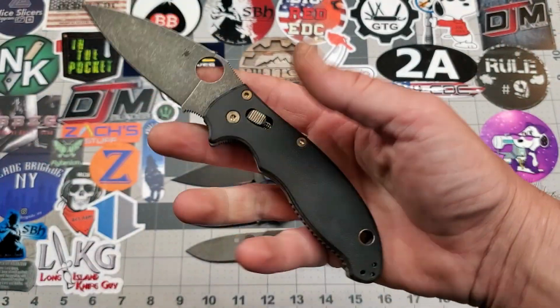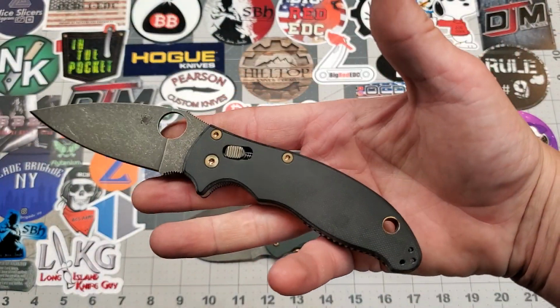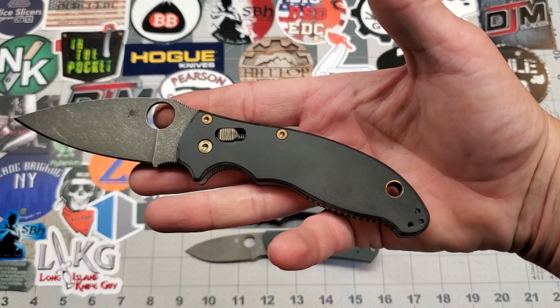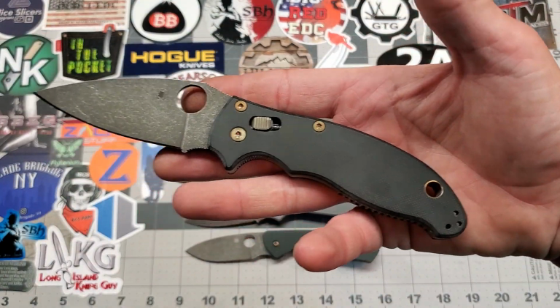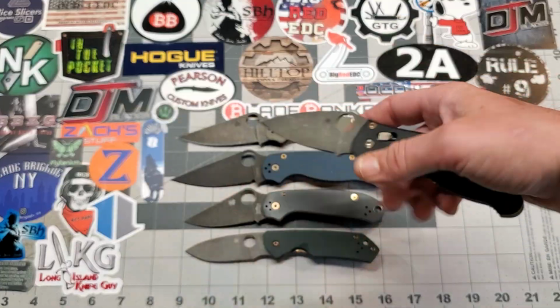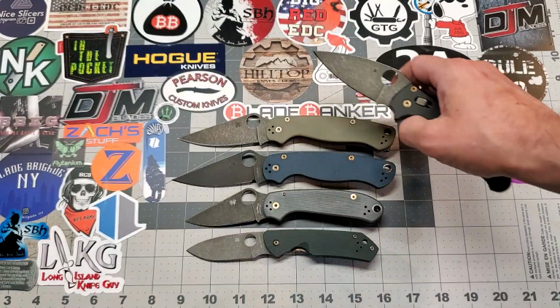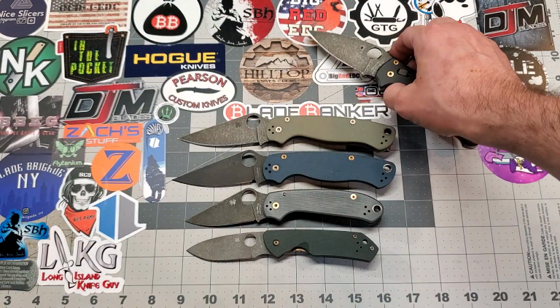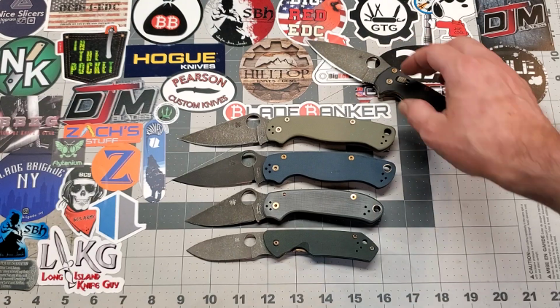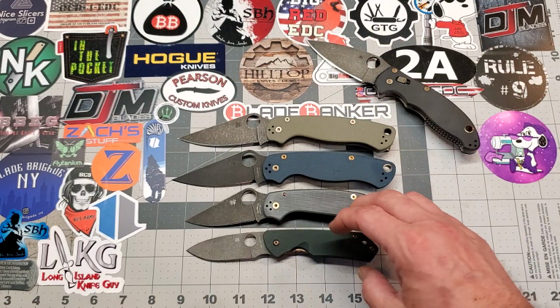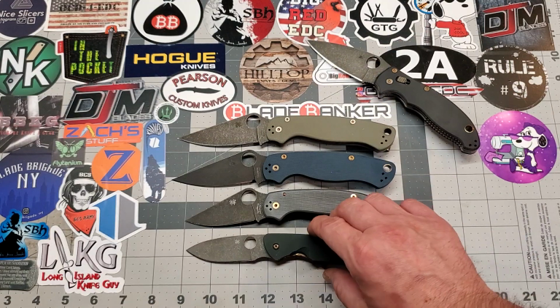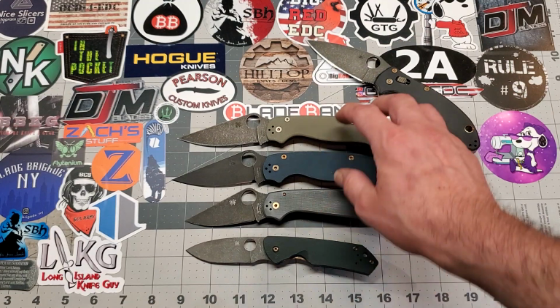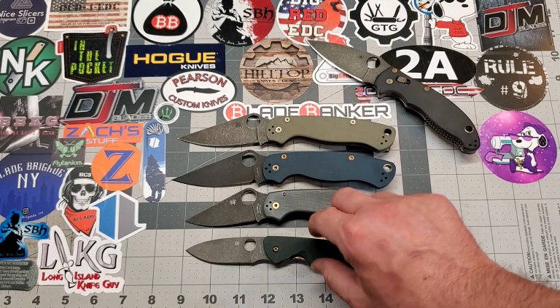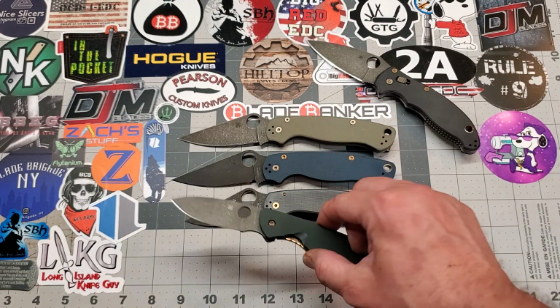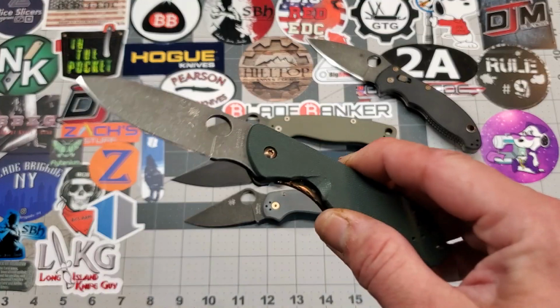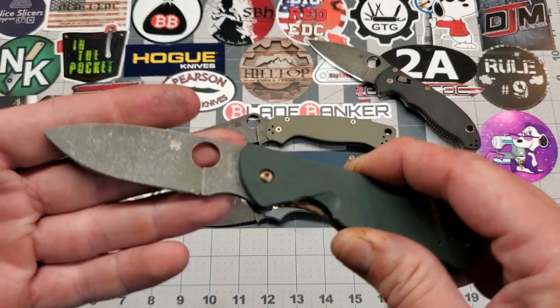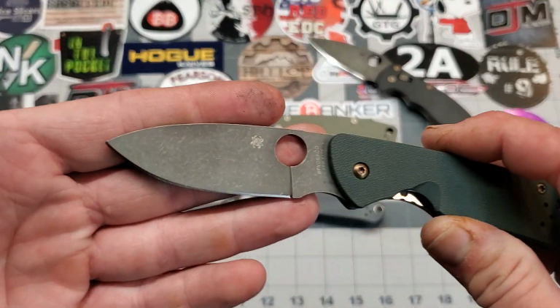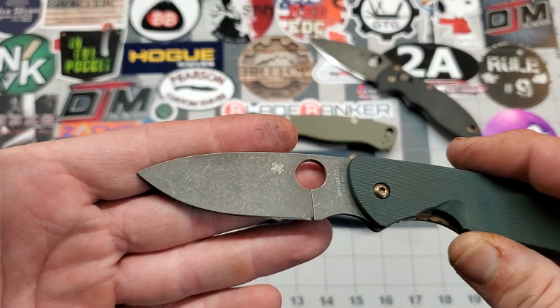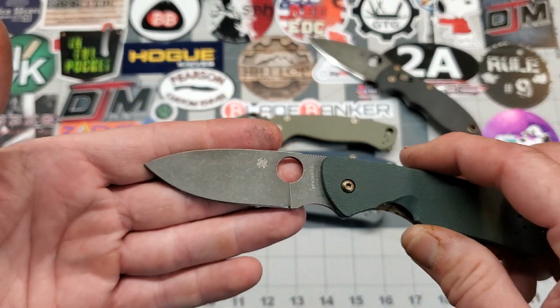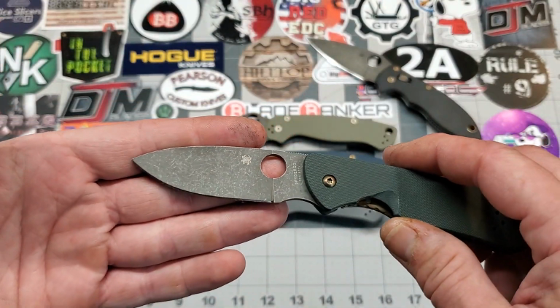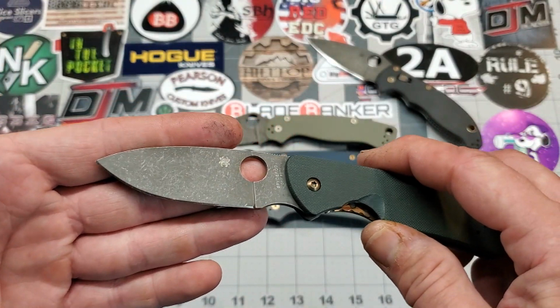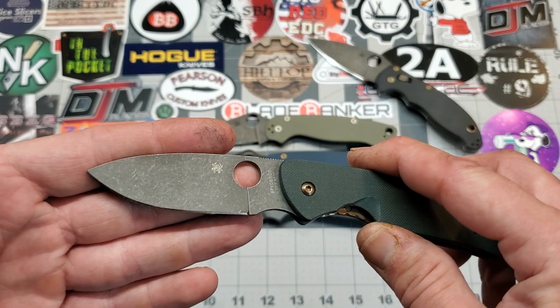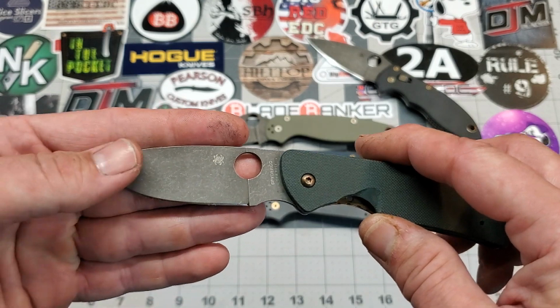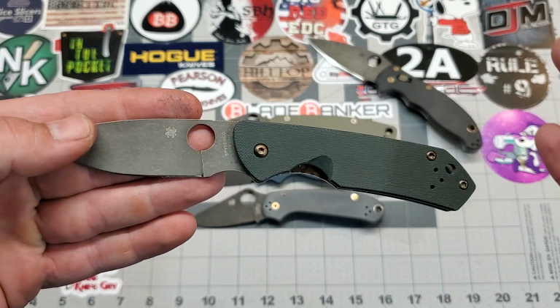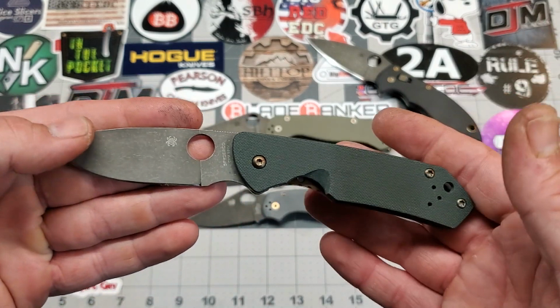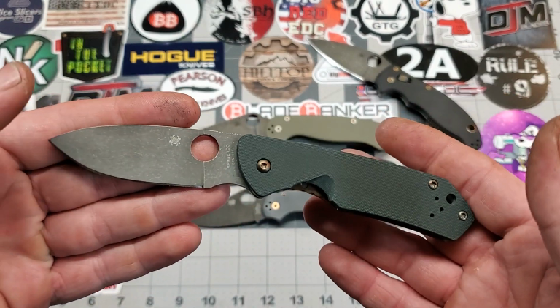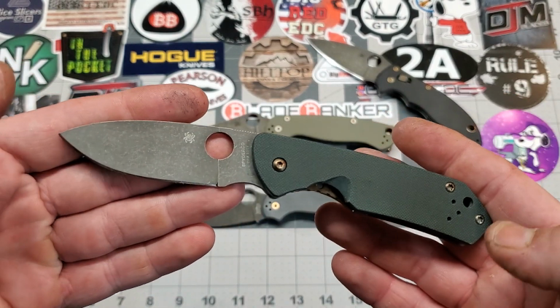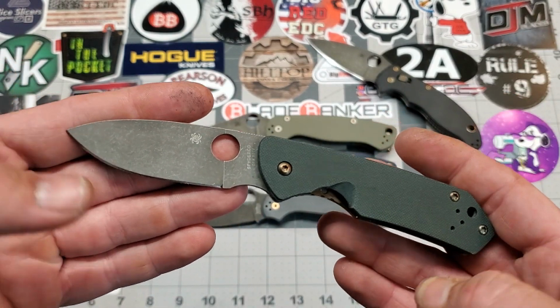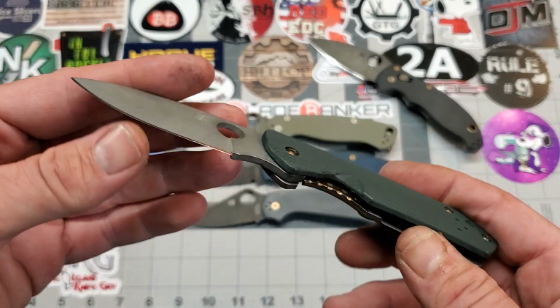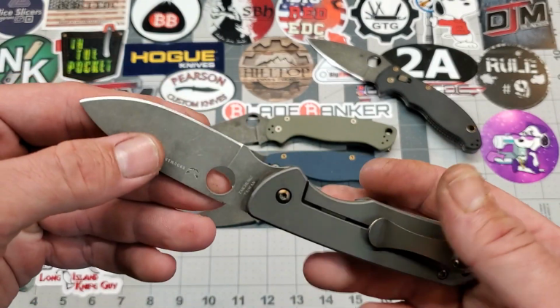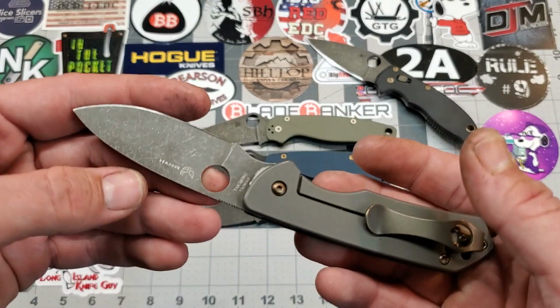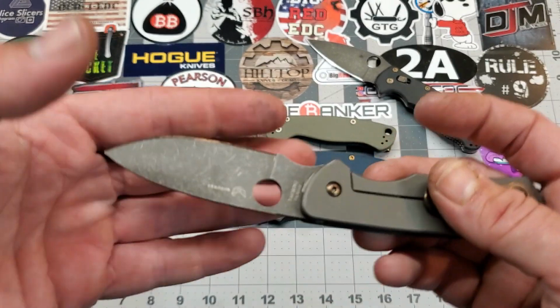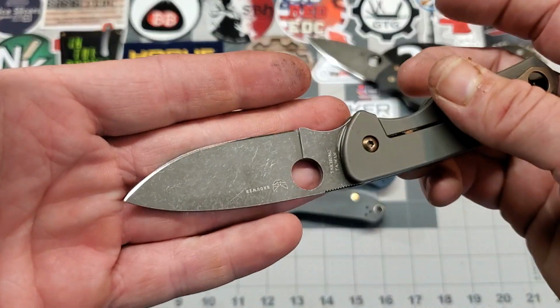Thomas, this is your knife. And here's another one for Thomas right here — this is a Spyderco Brouwer. I just put out my little review on this knife the other day. Really nice little knife.